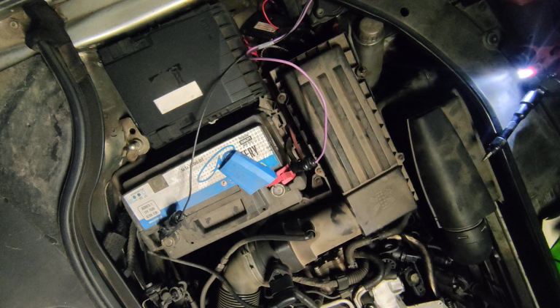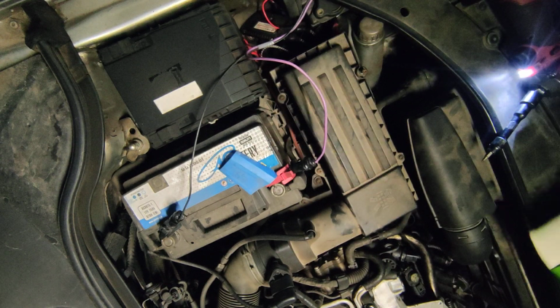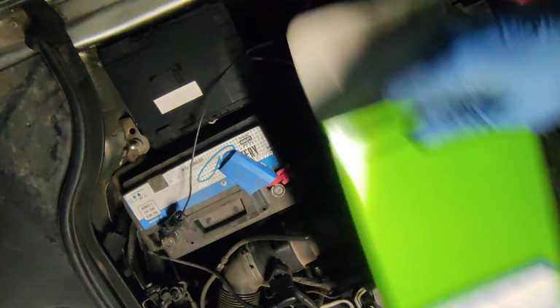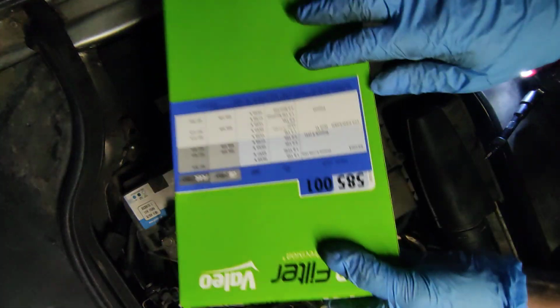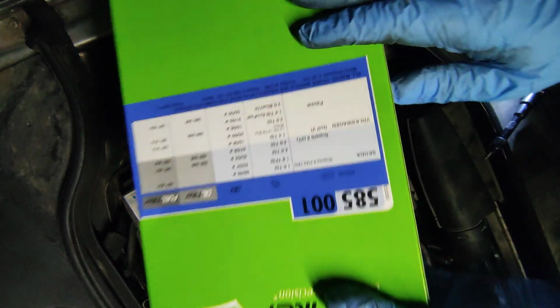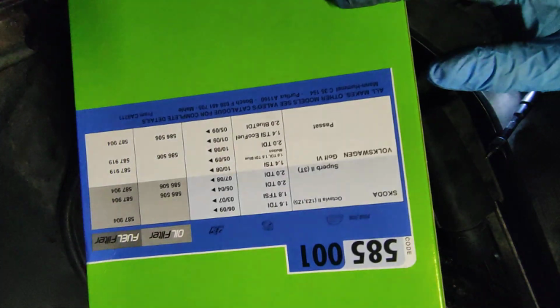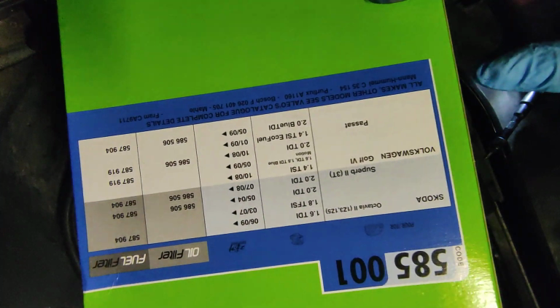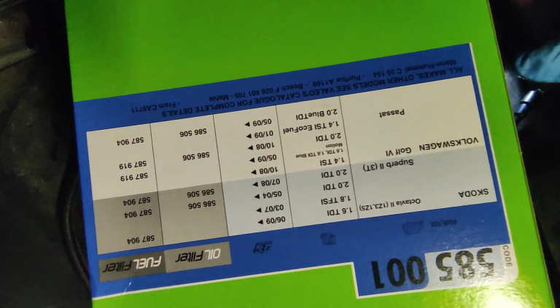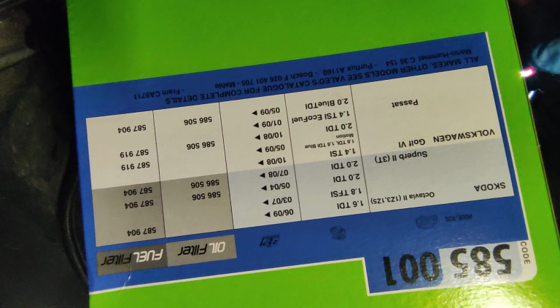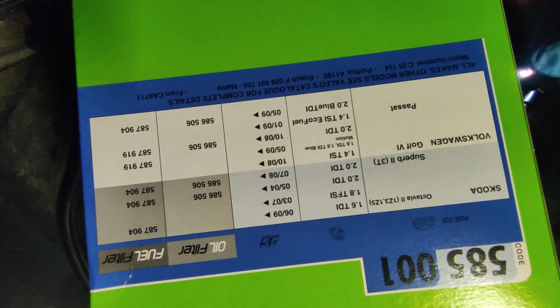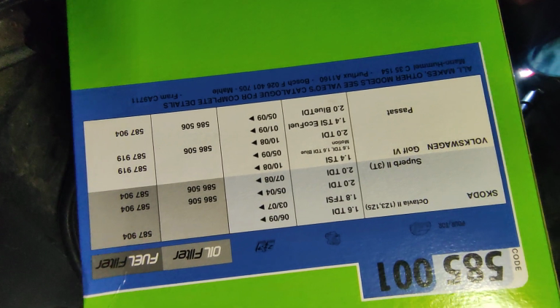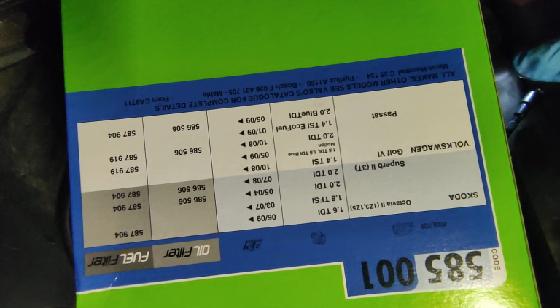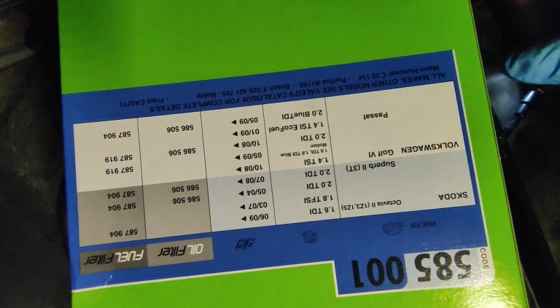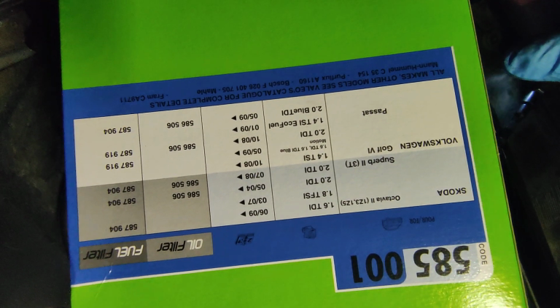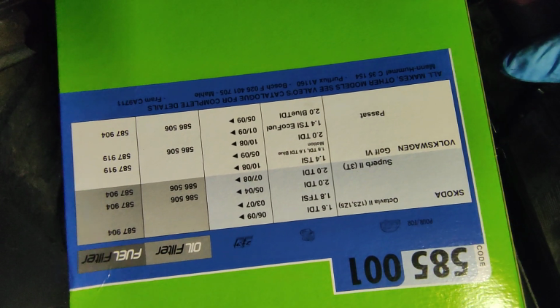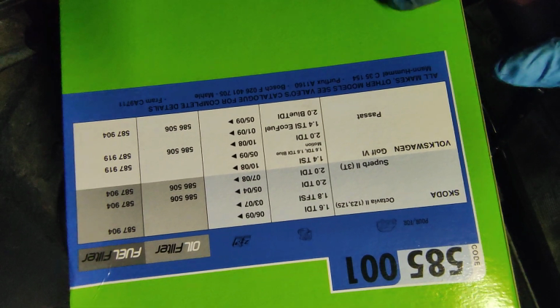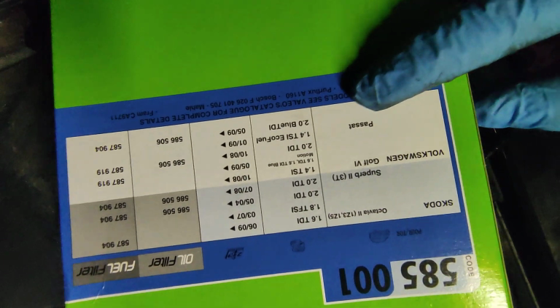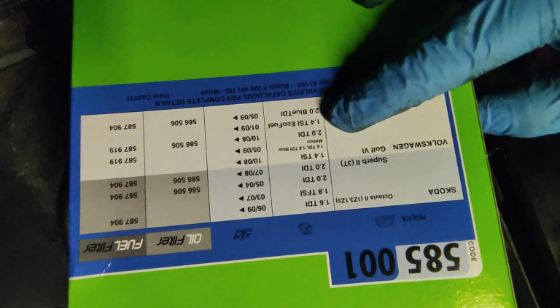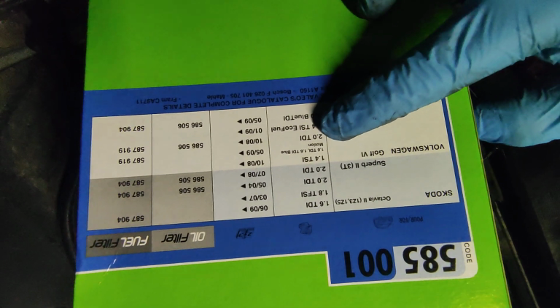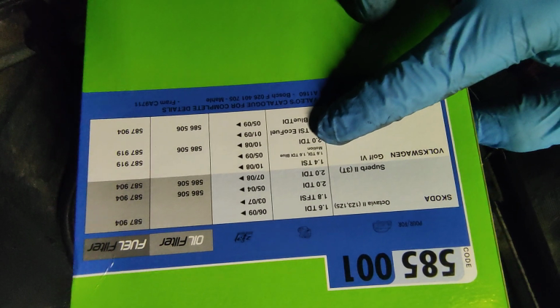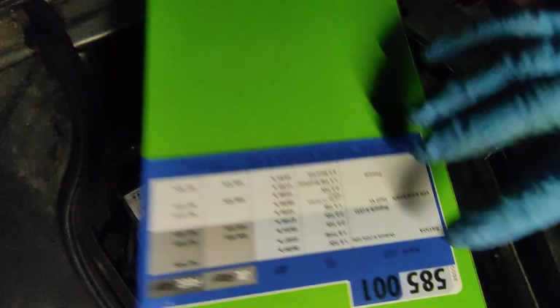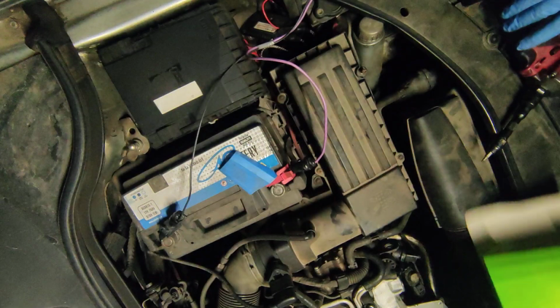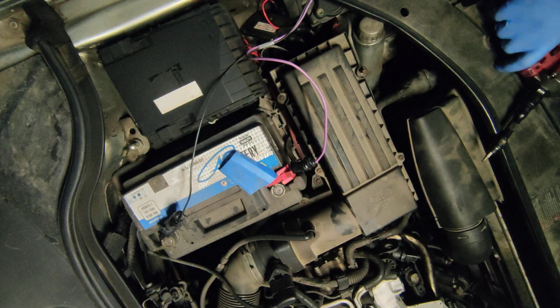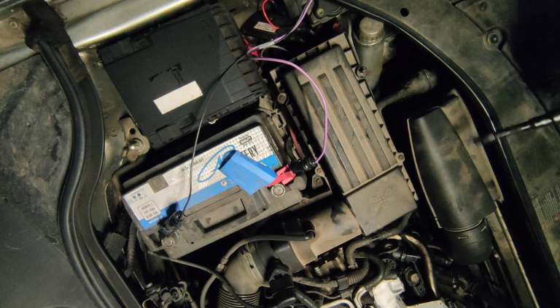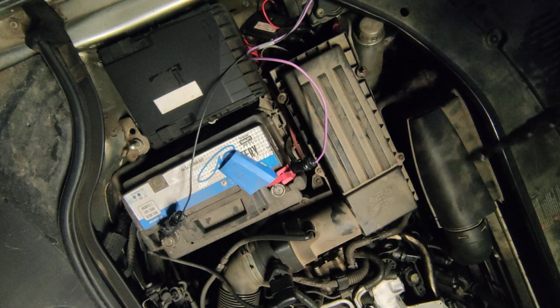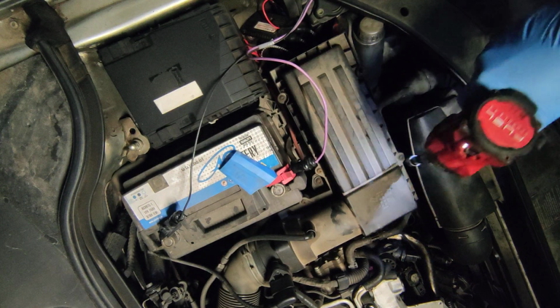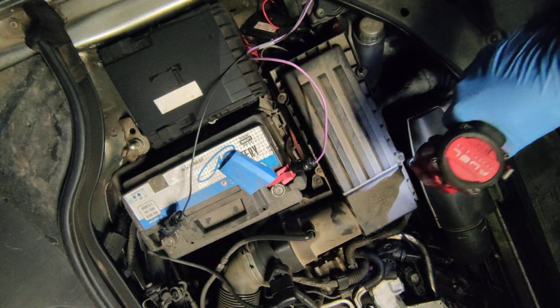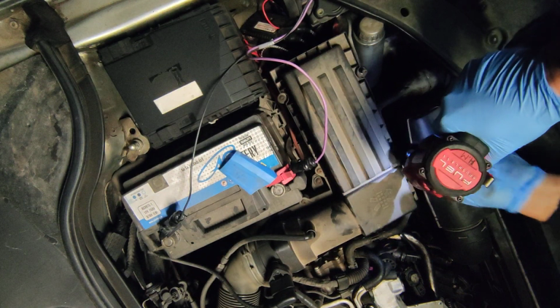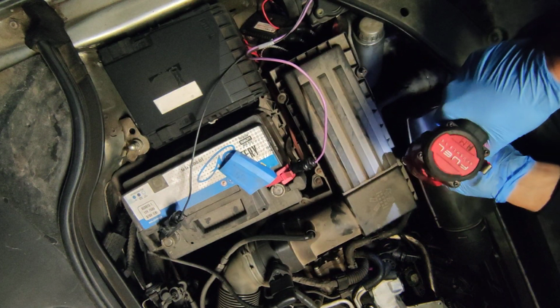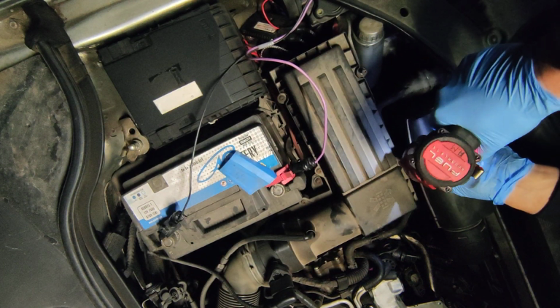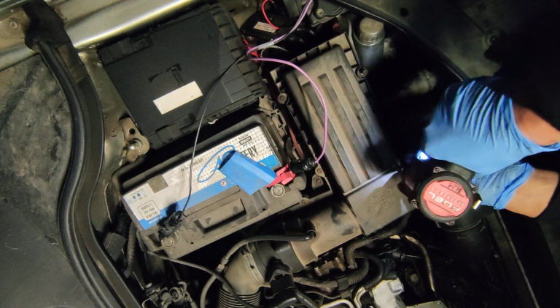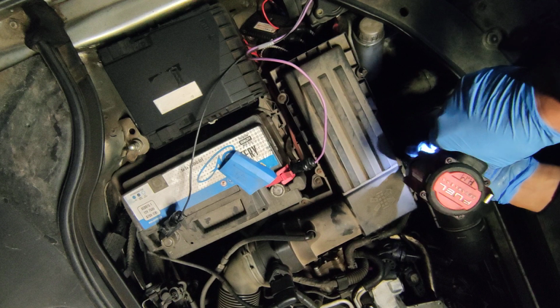I will just give you the numbers. This is a 2 liter diesel, but it is the same on all kinds of work vessels.